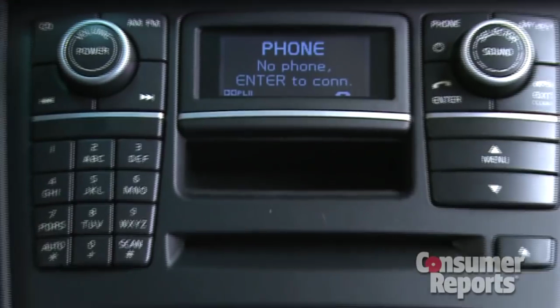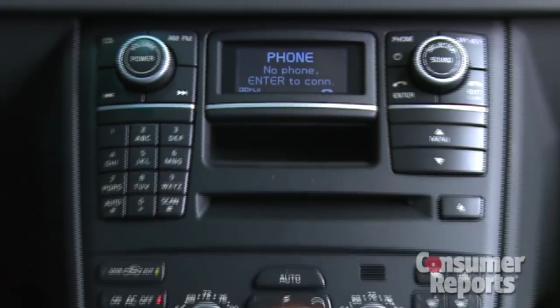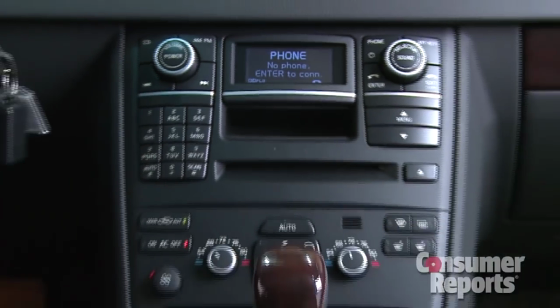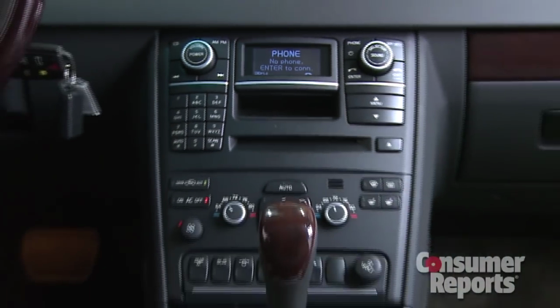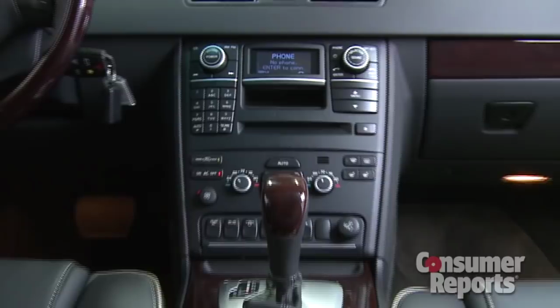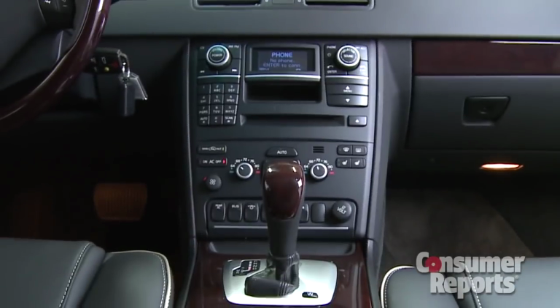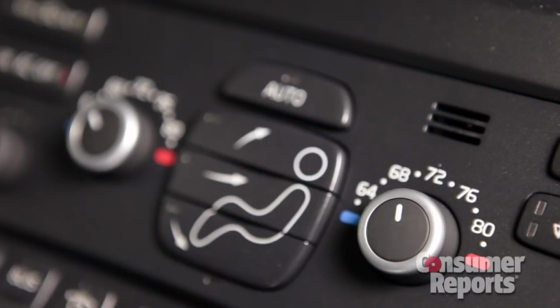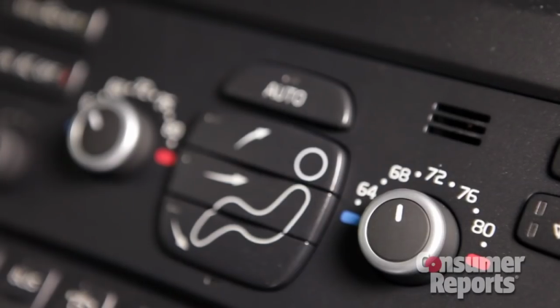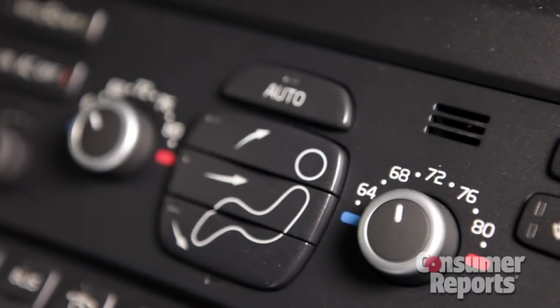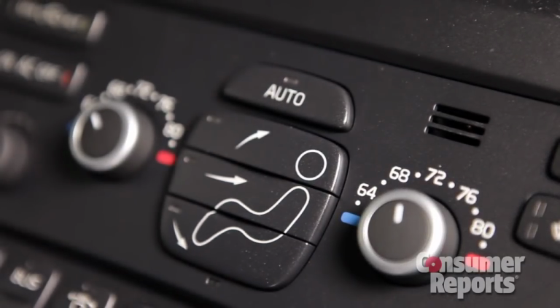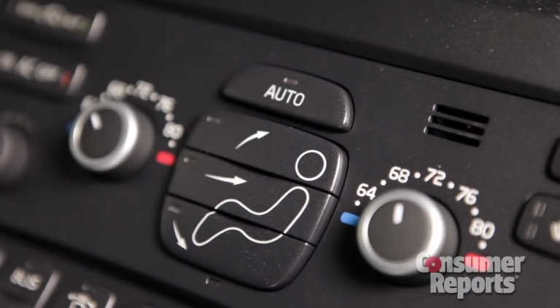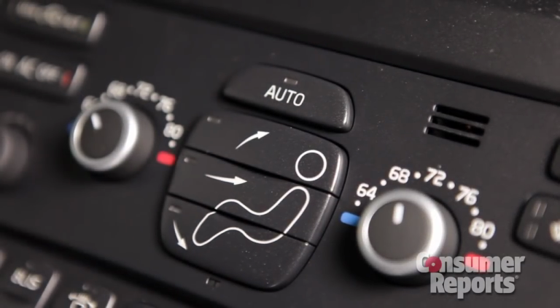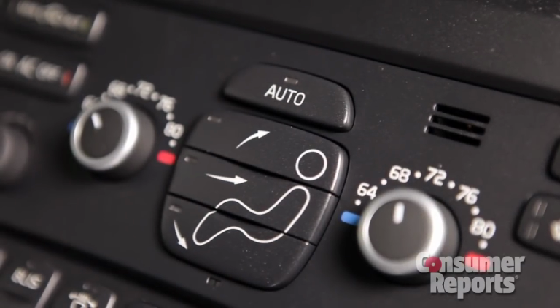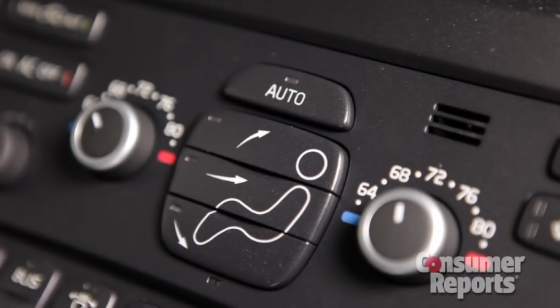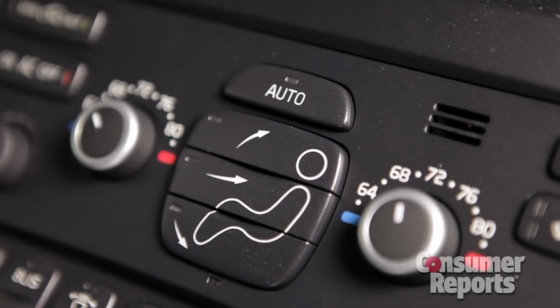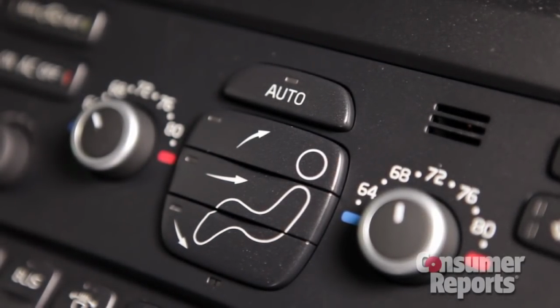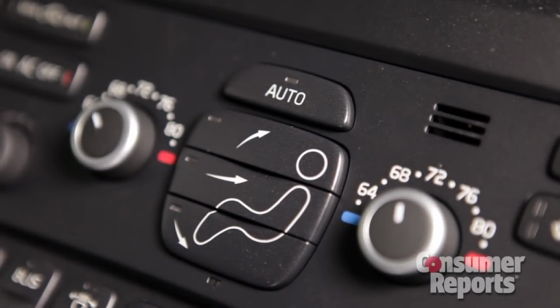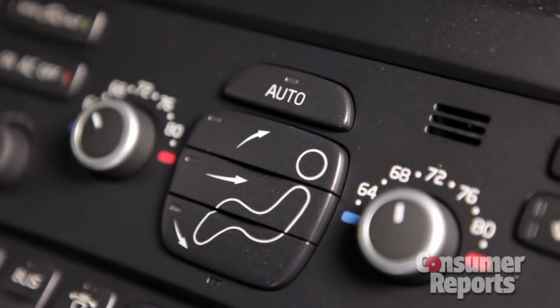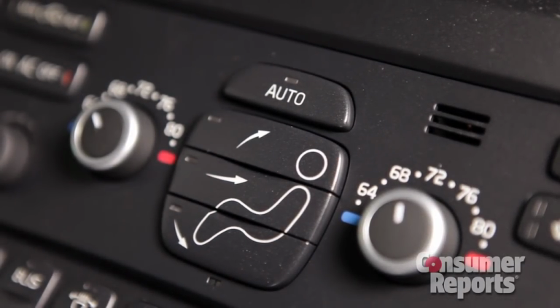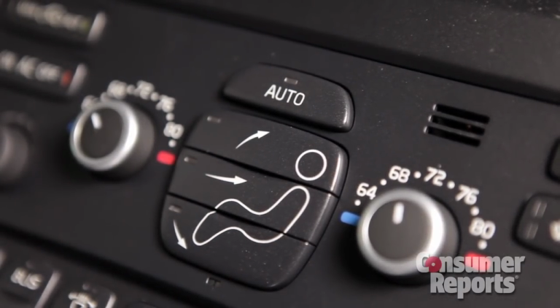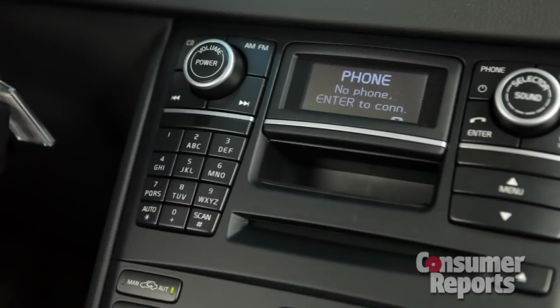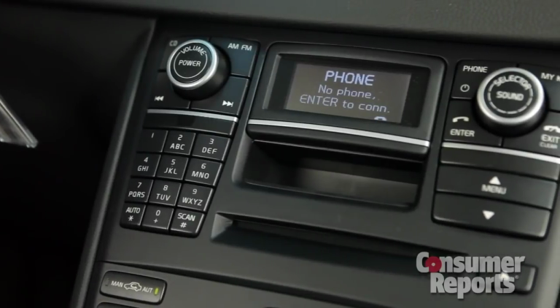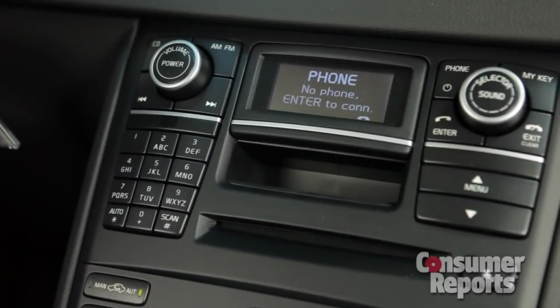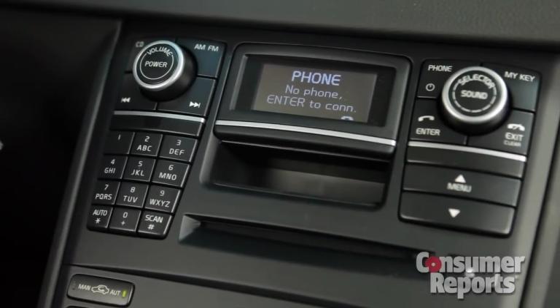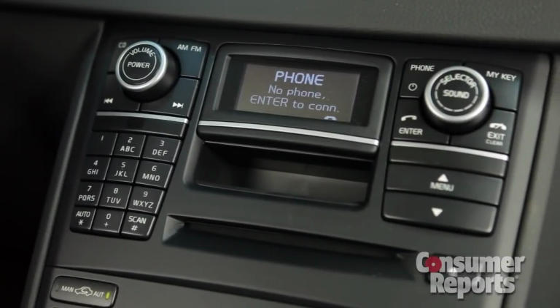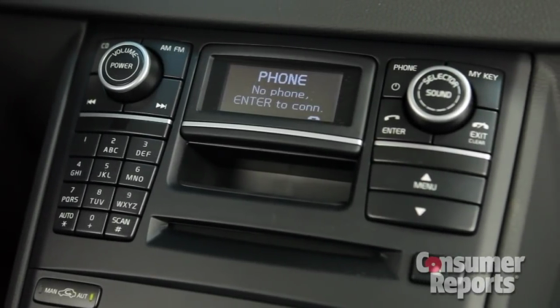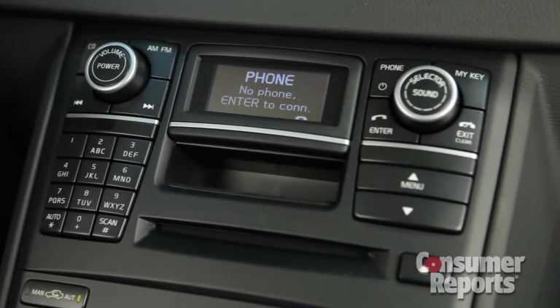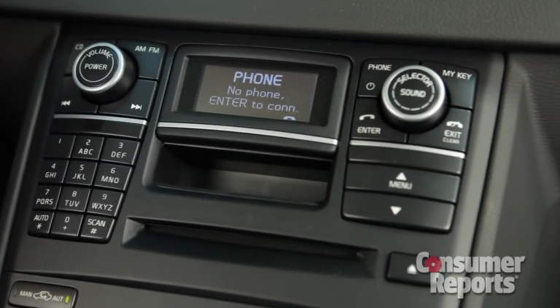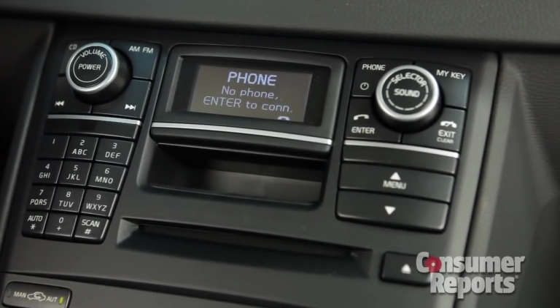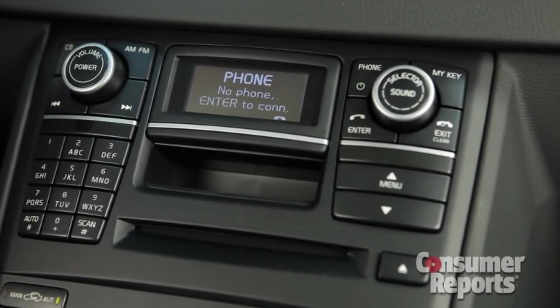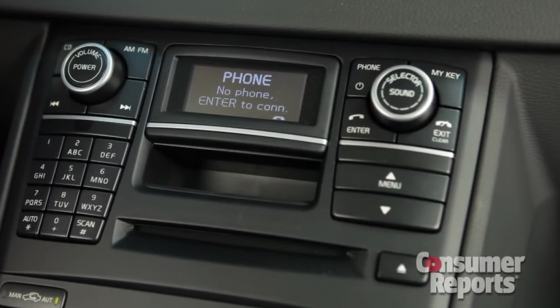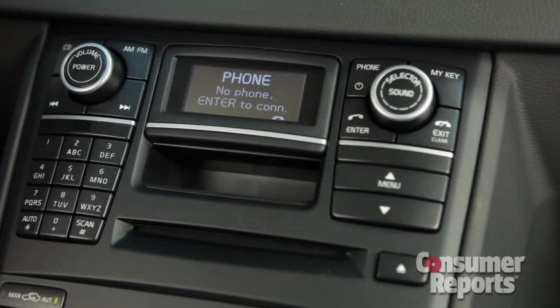Controls look simple enough. The person-shaped pictogram for climate control airflow direction — that's pretty clever. And the radio has big knobs and buttons. Easy, right? Actually, the radio's a mess.